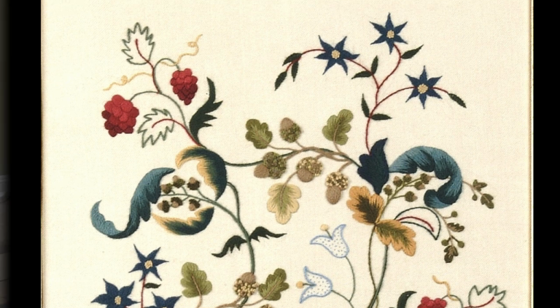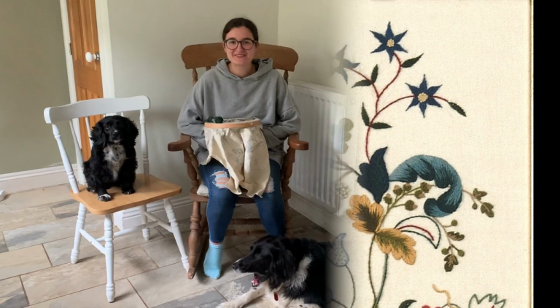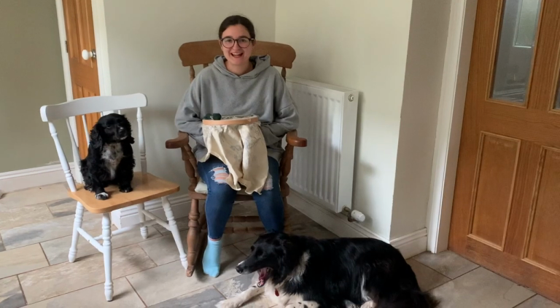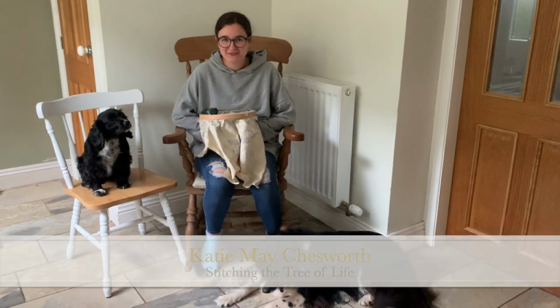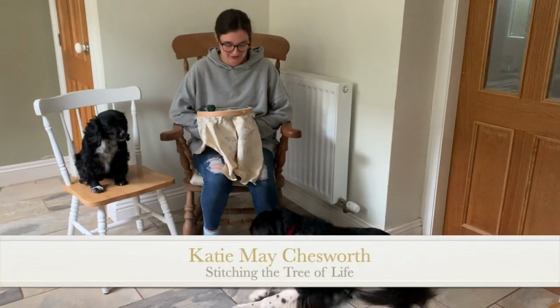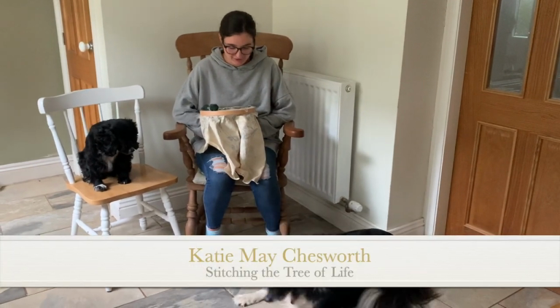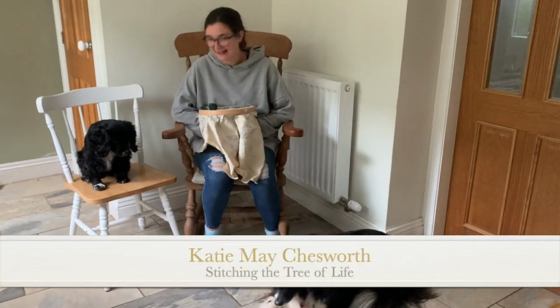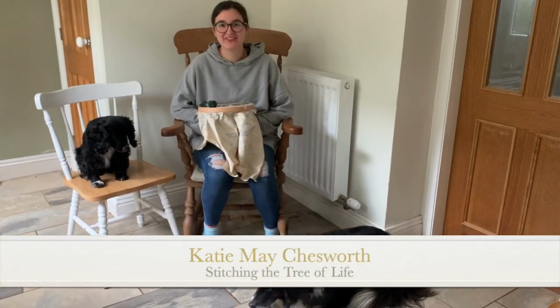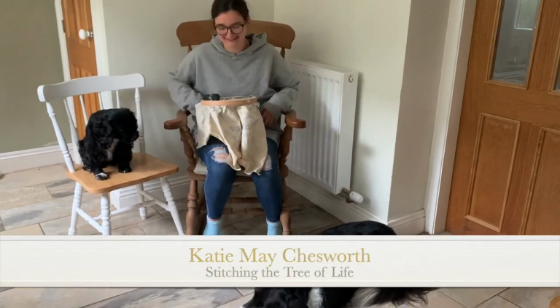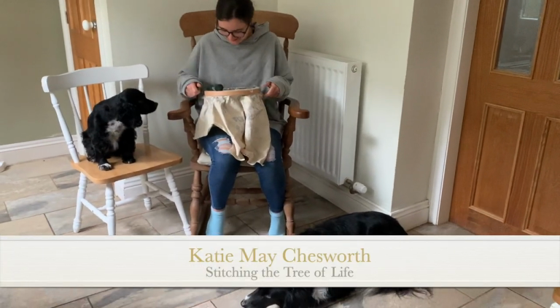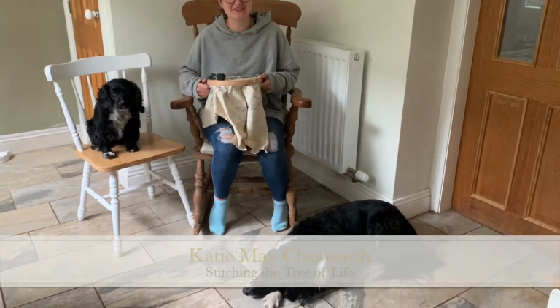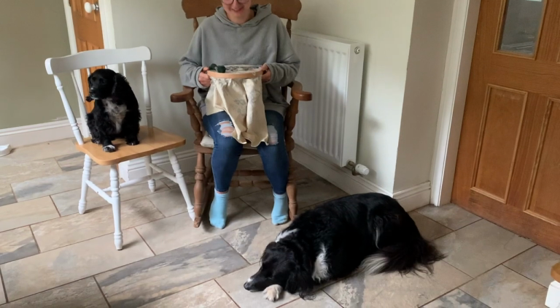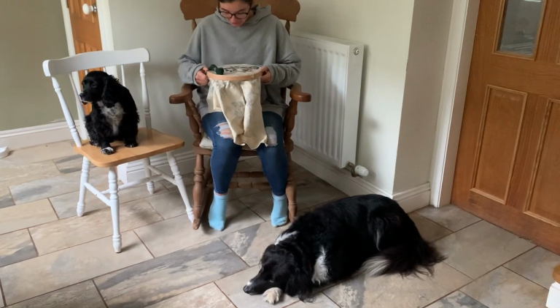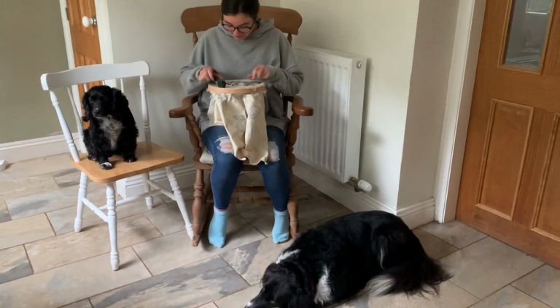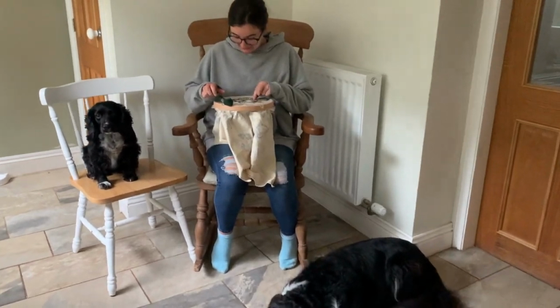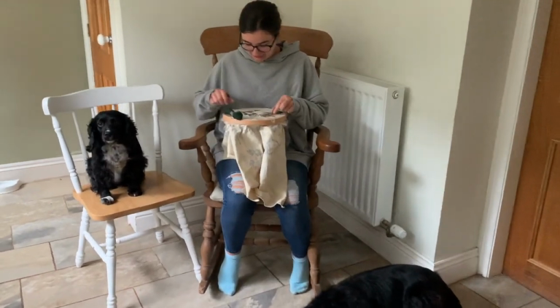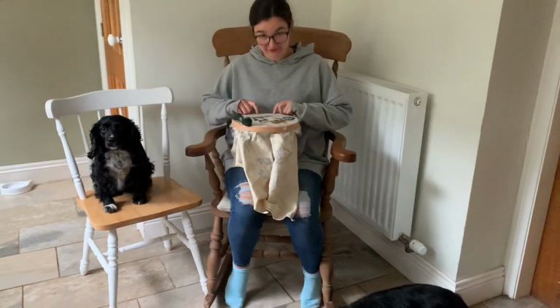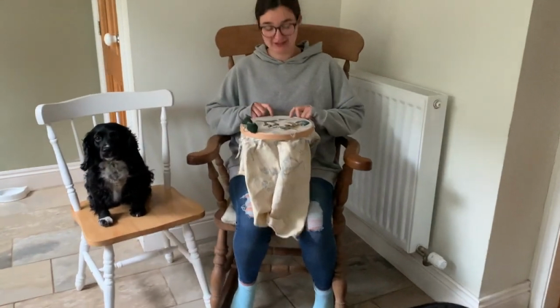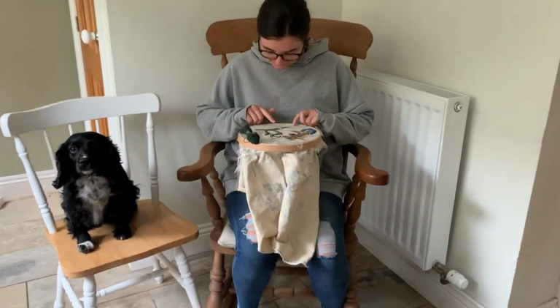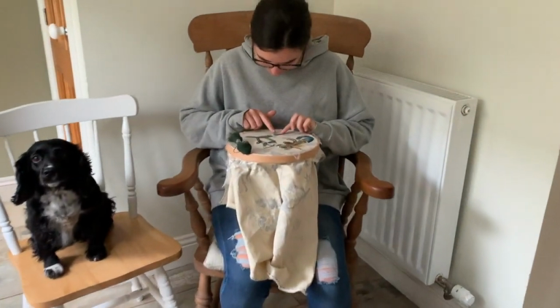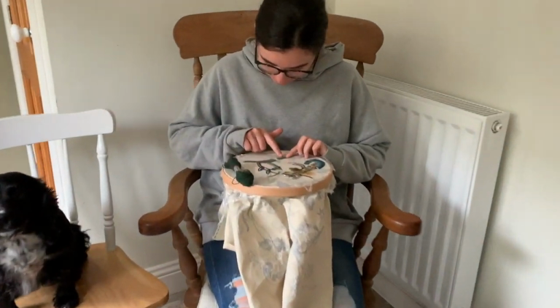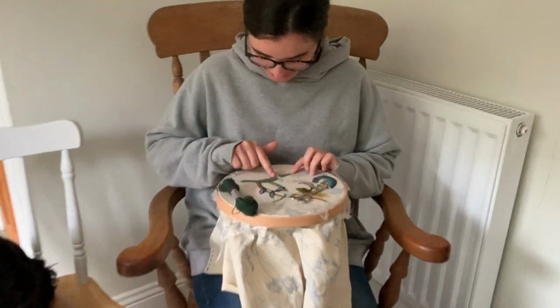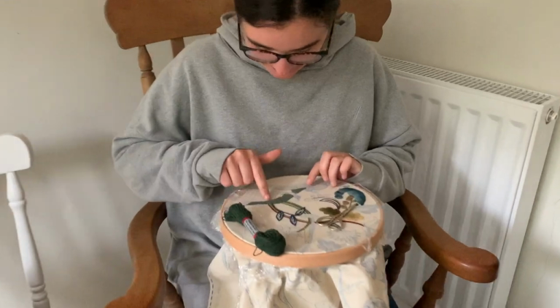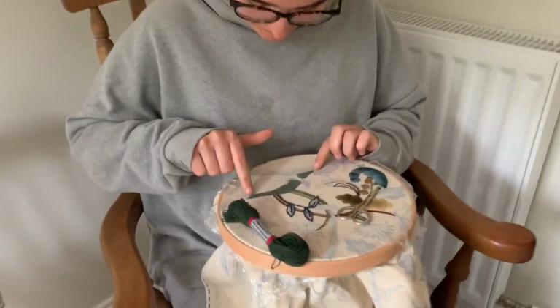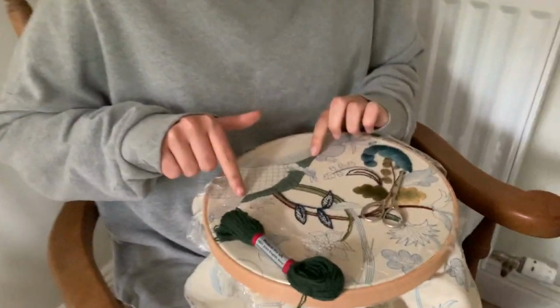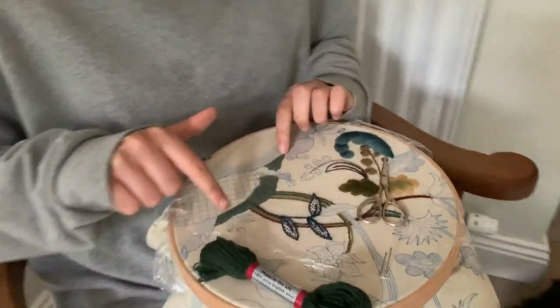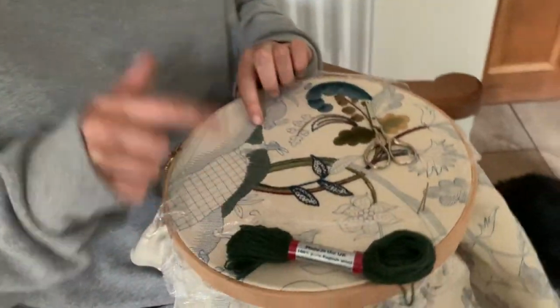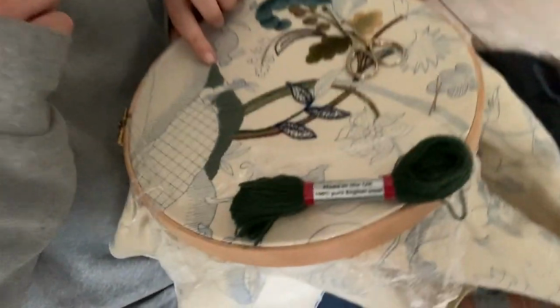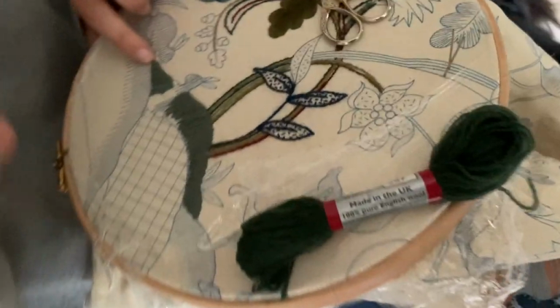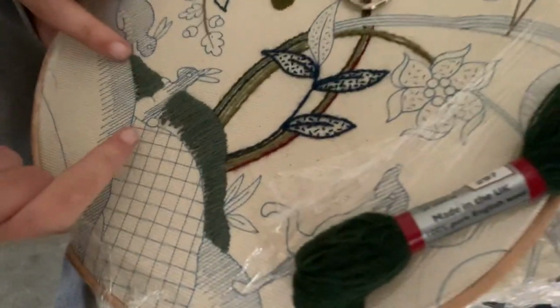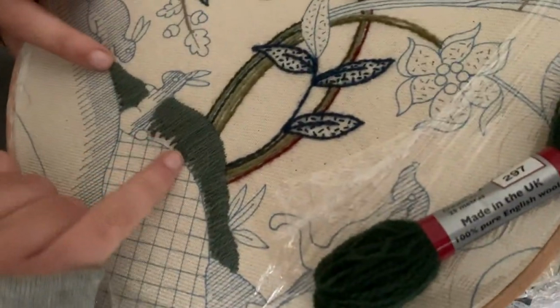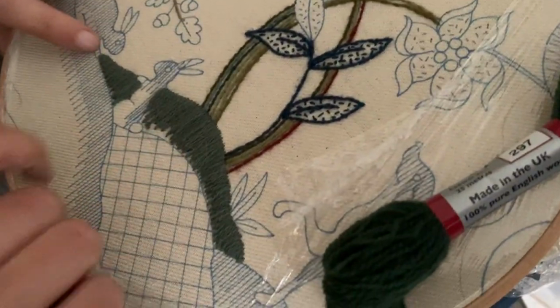Hello everybody, I hope you're all doing well. We've got Bella and Ali today helping us stitch. I thought I could start by showing you the finished hill. We finished it in the first color and we're just going to go back in with the second color.